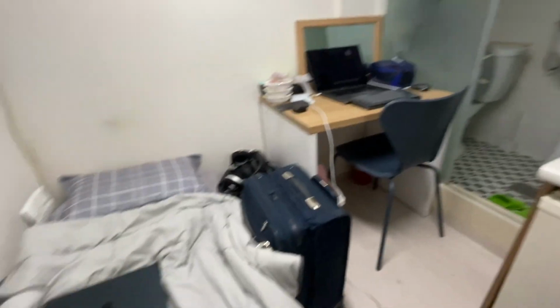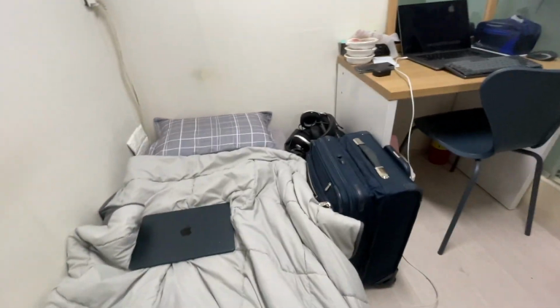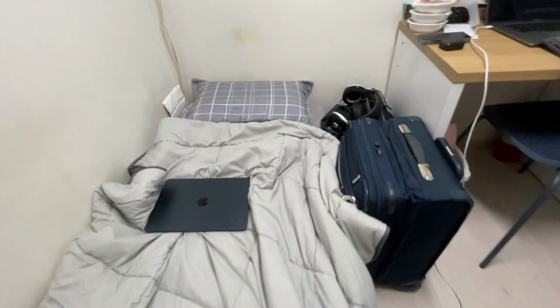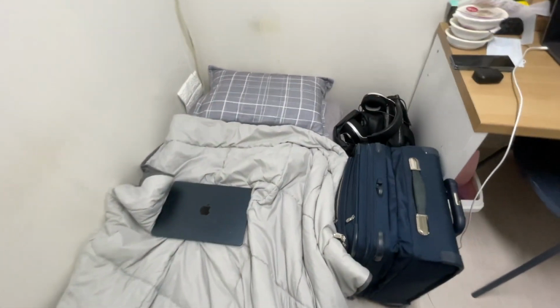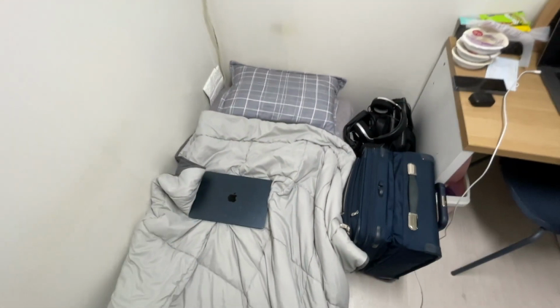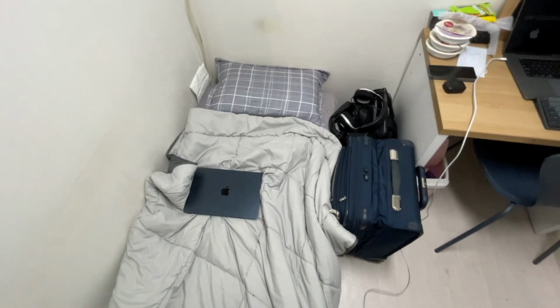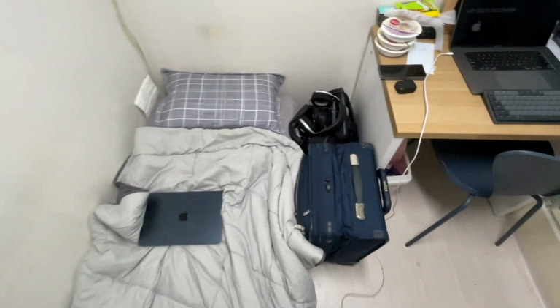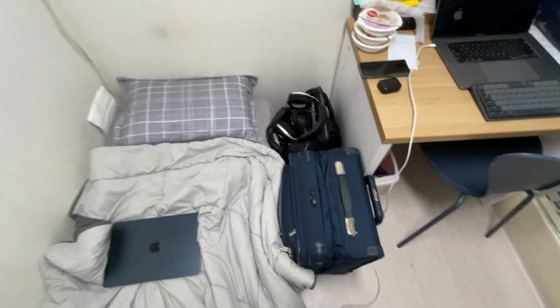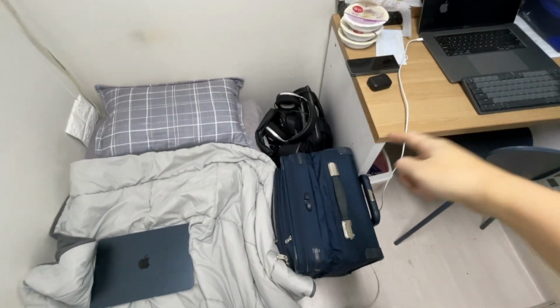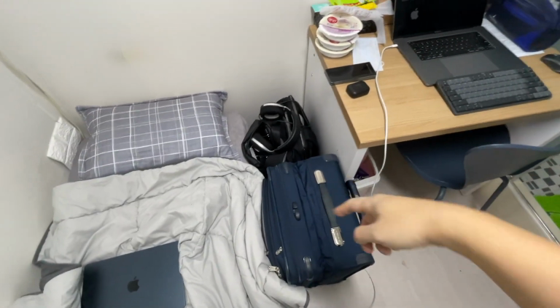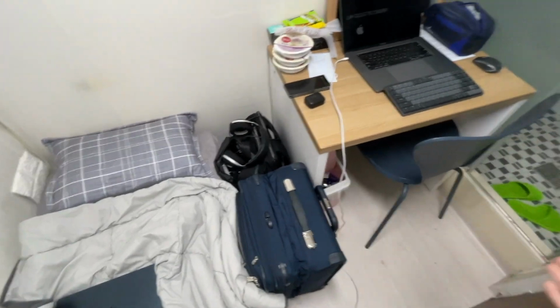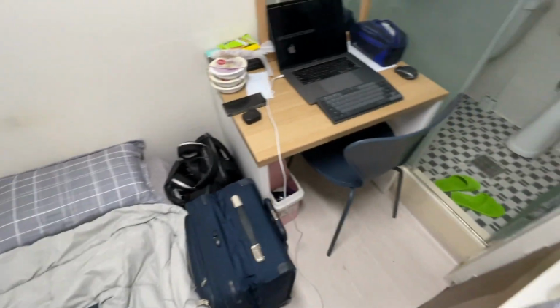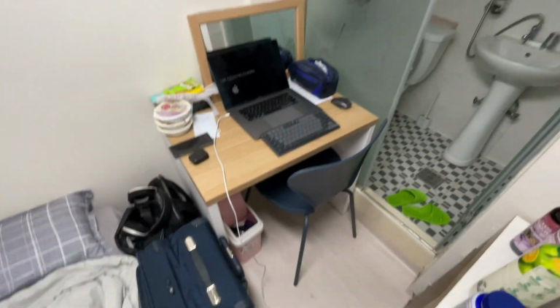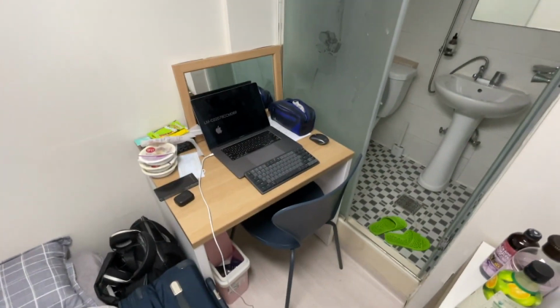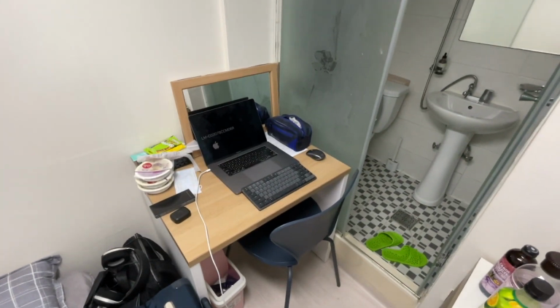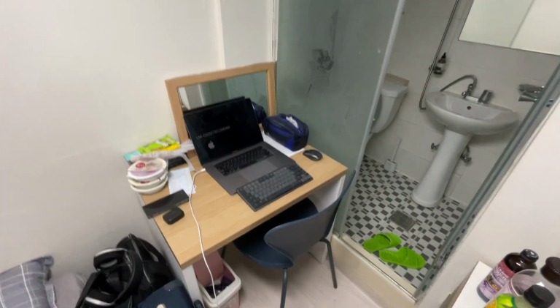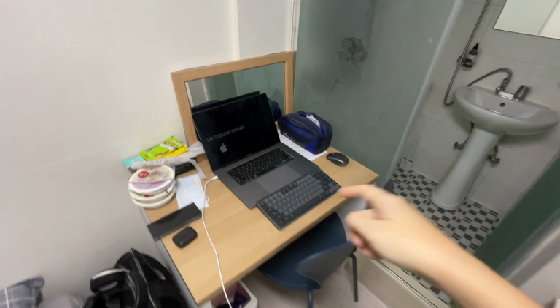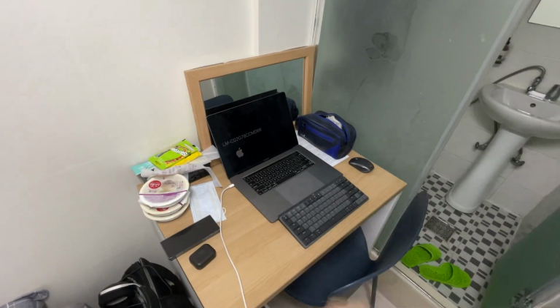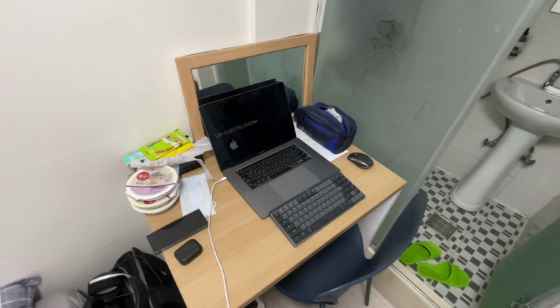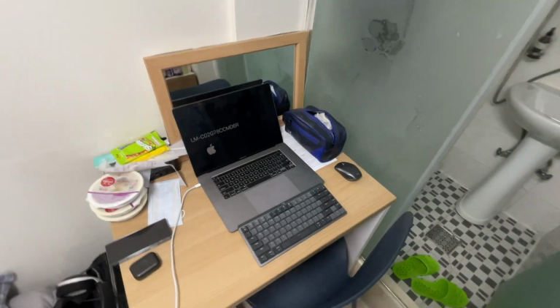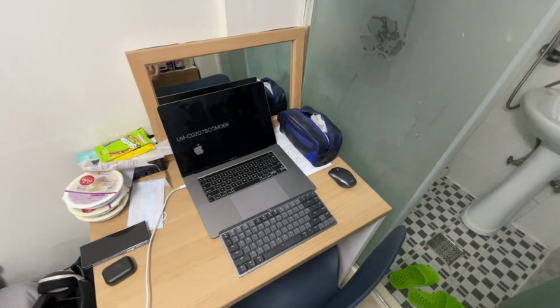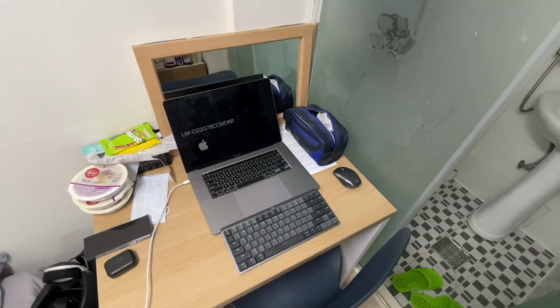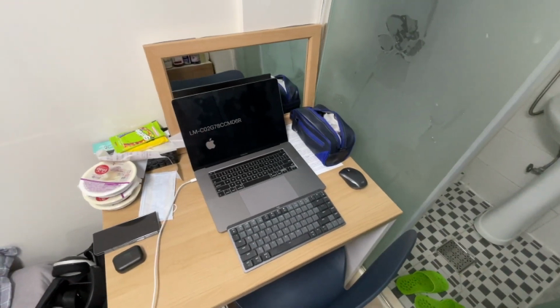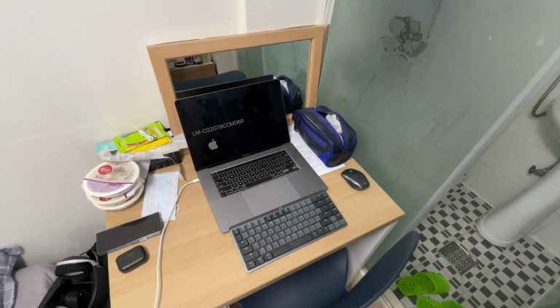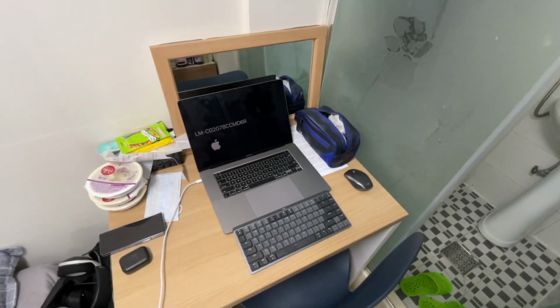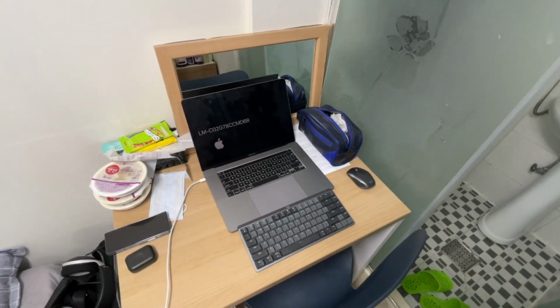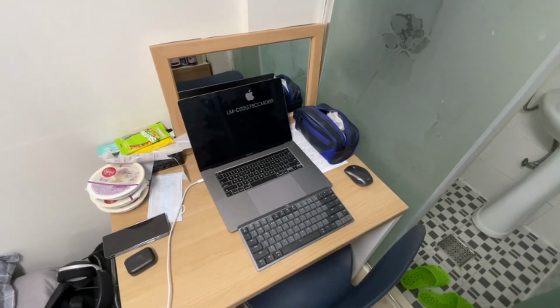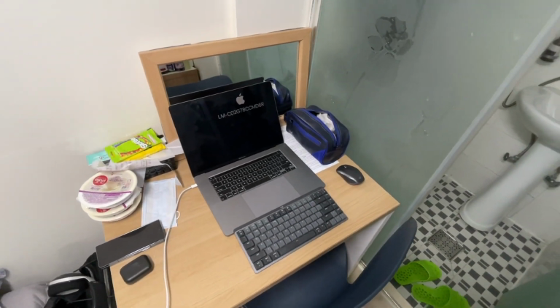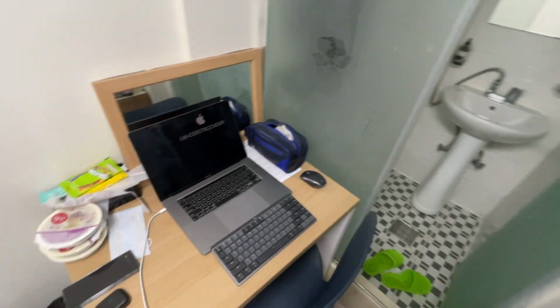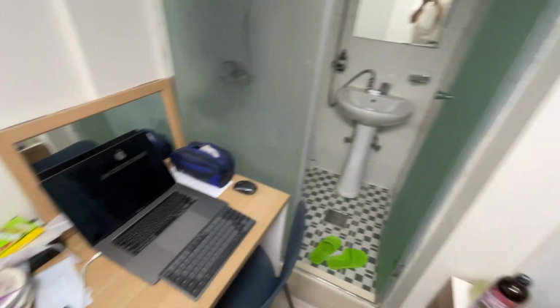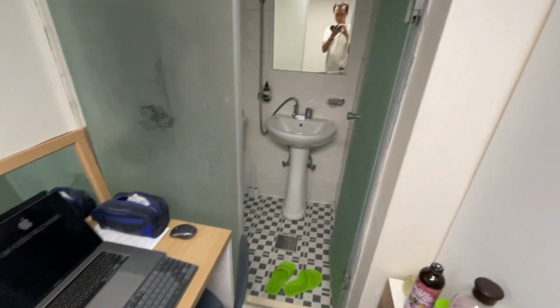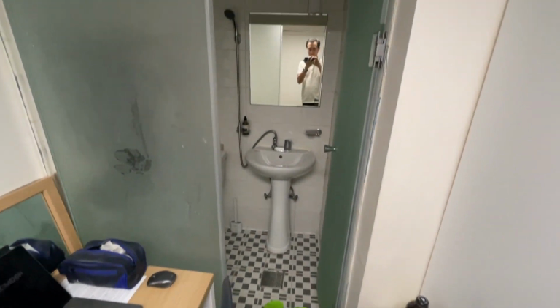These are my bed and I put all my luggage stuff here. There's really not much space here as you can see. My work computer is right here — I can work here — and then there's the bathroom.